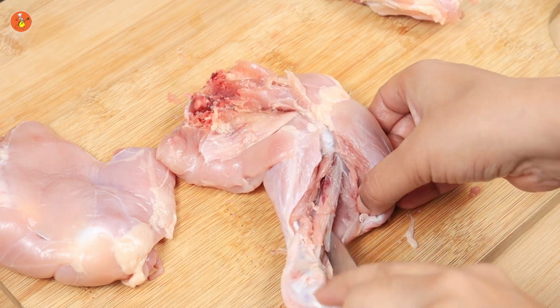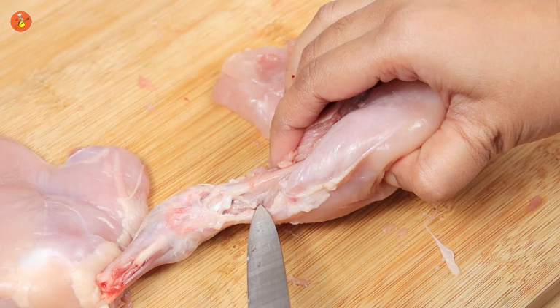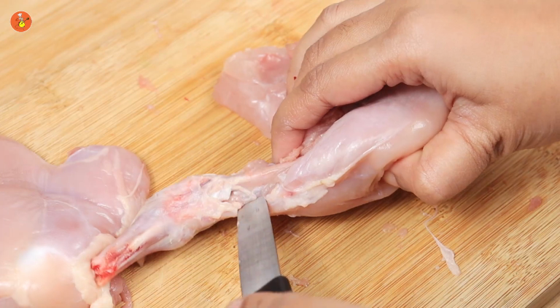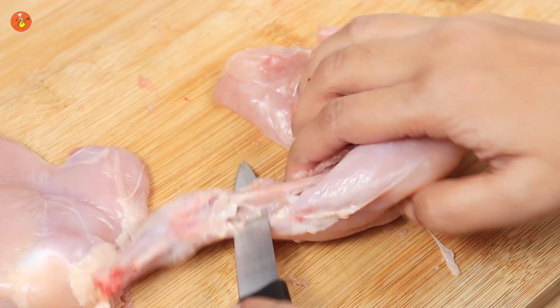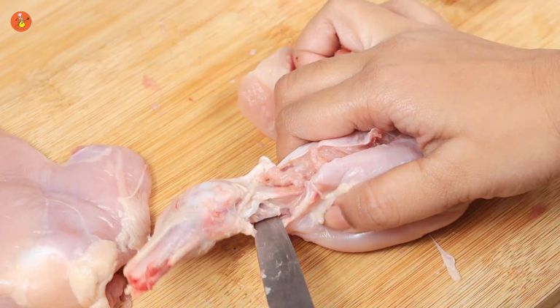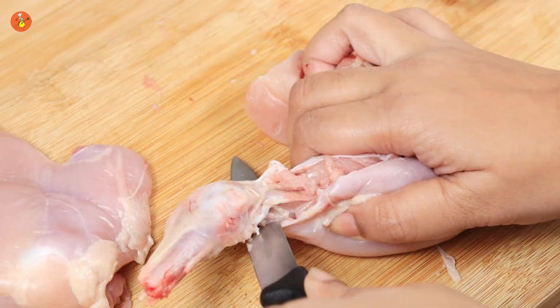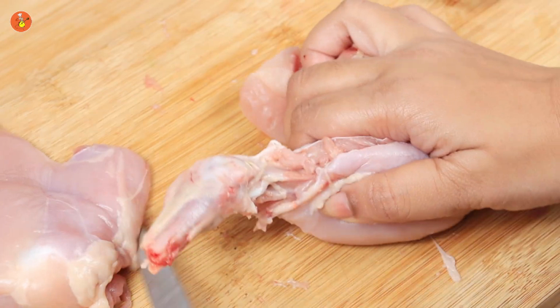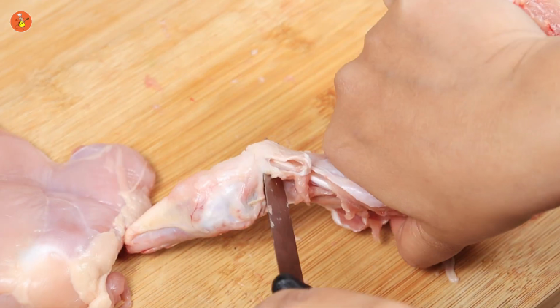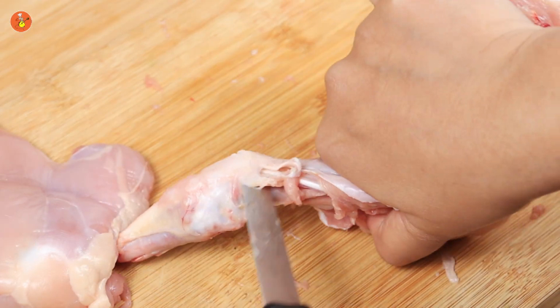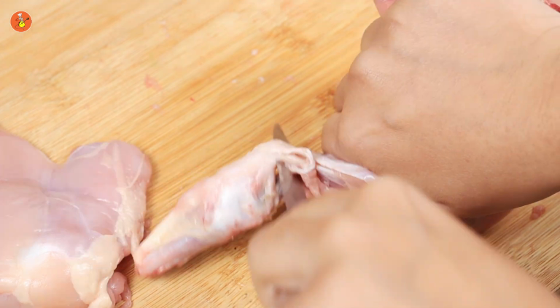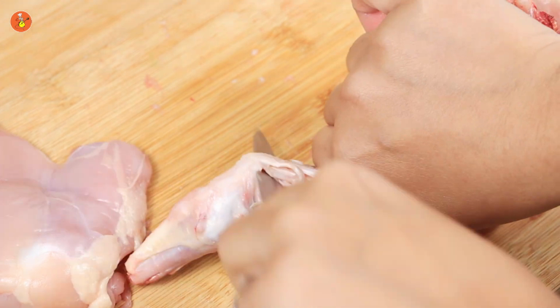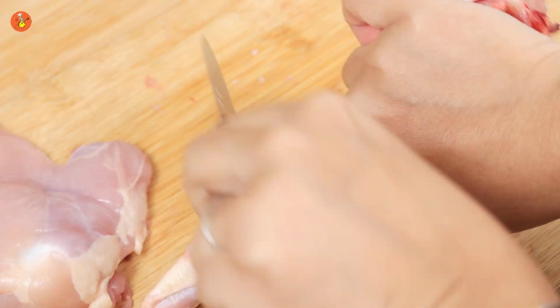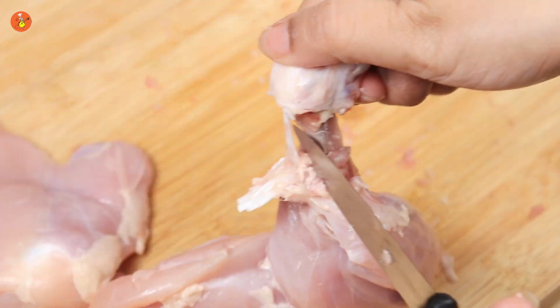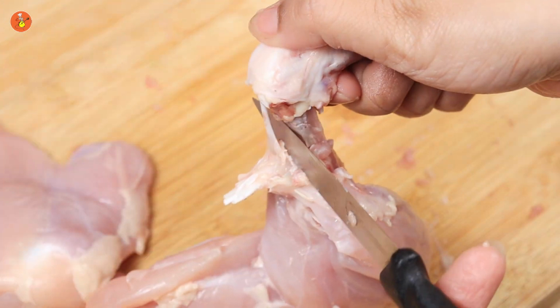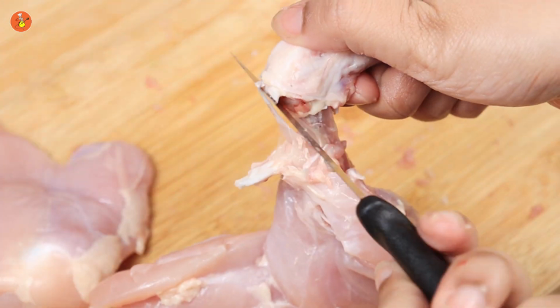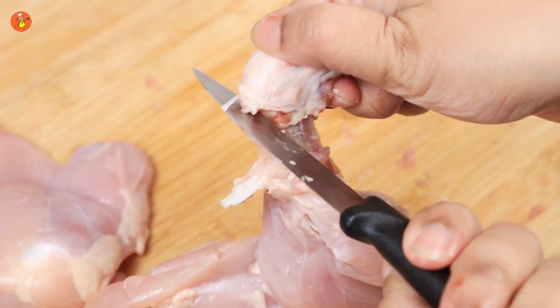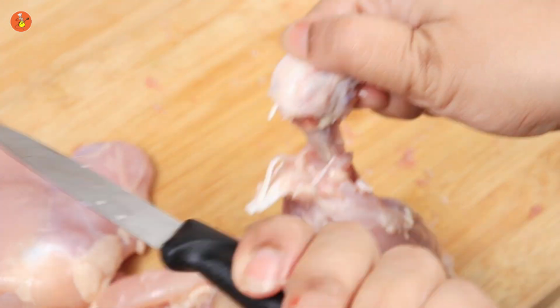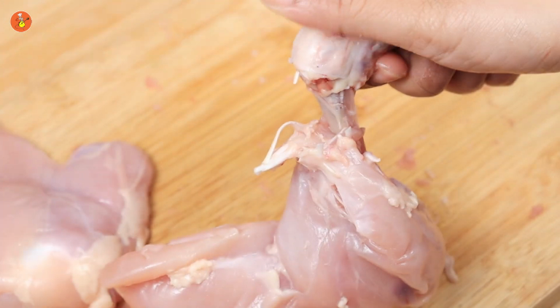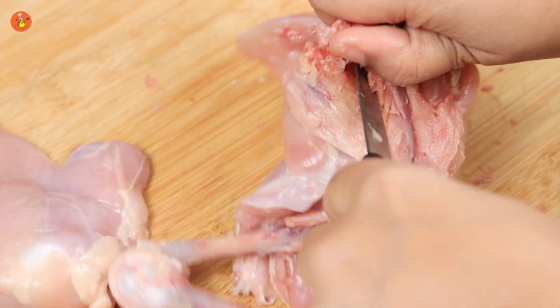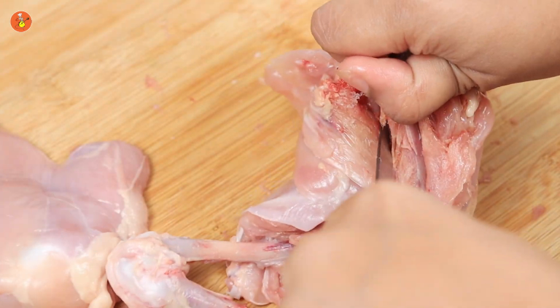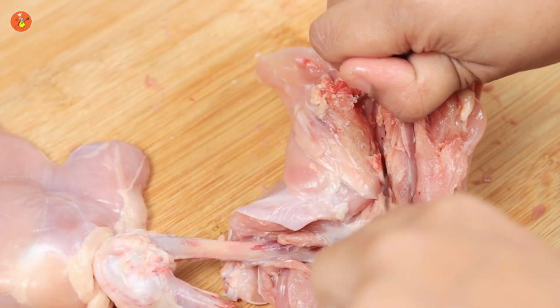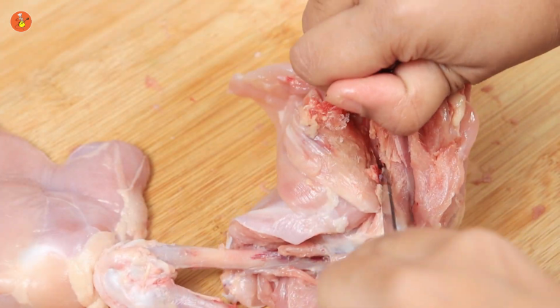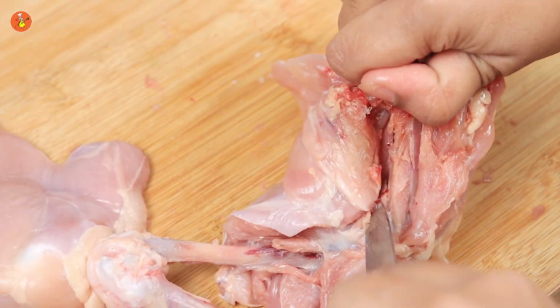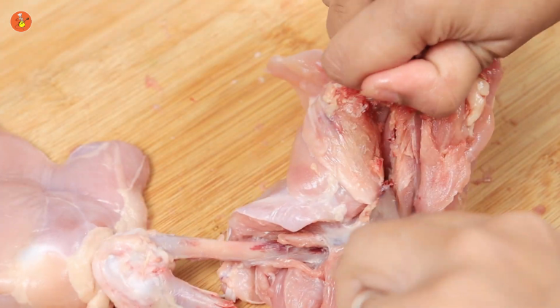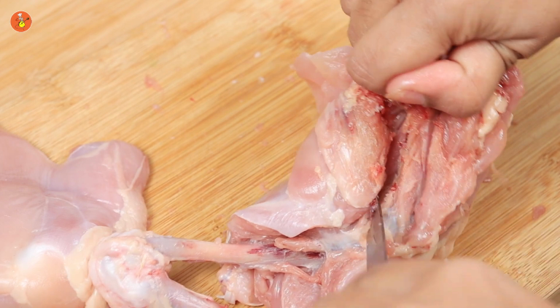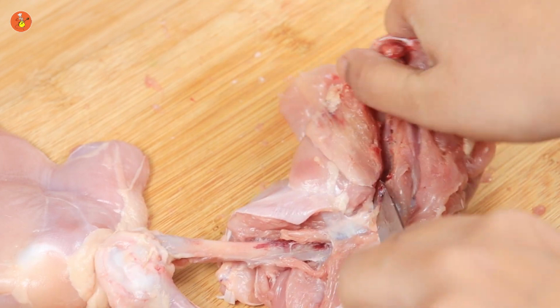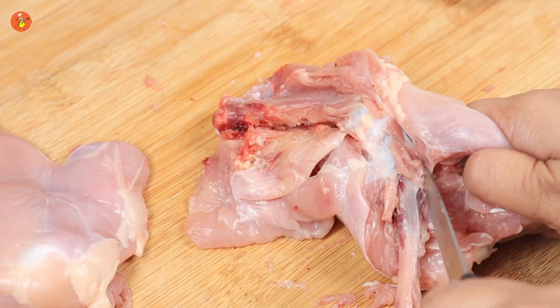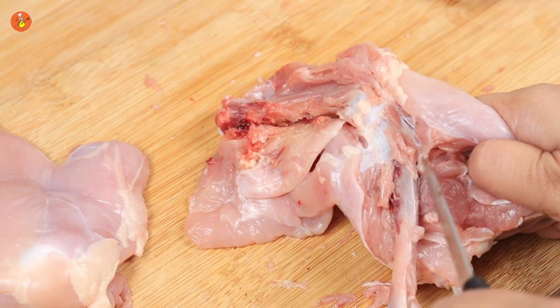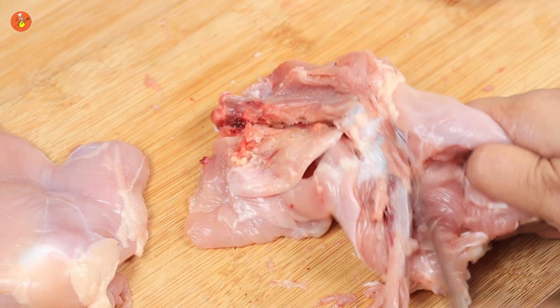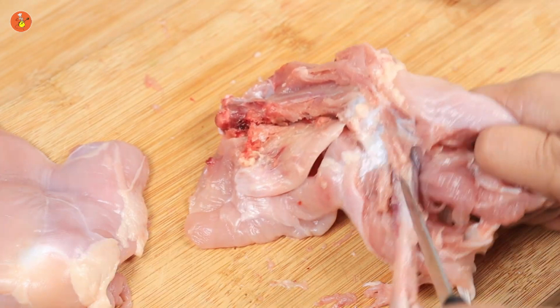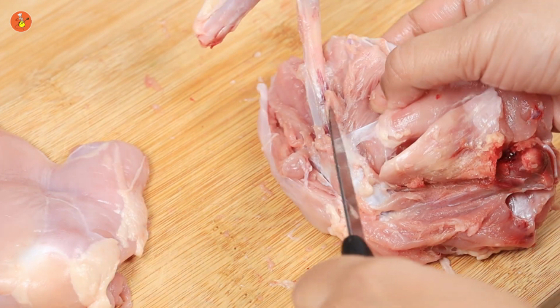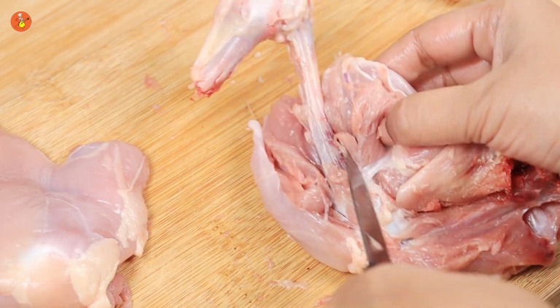Carefully insert the tip of the knife under the edge of the bone and cut through the meat and the tendons. Be very careful not to injure yourself. Keep scoring with the knife in order to release the bone completely.